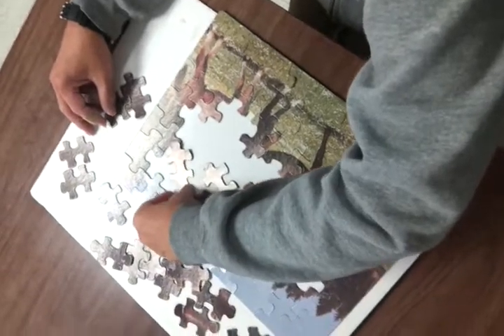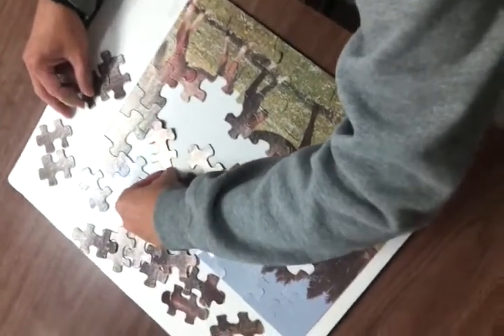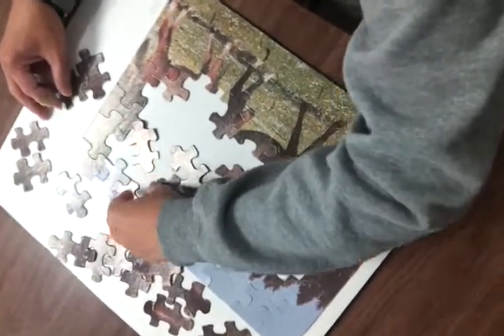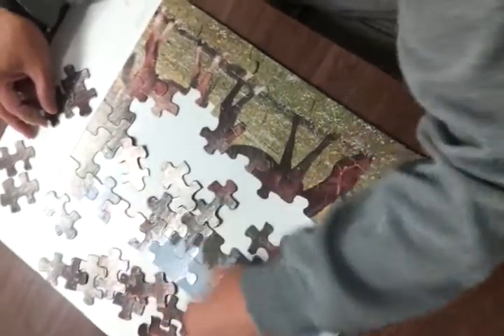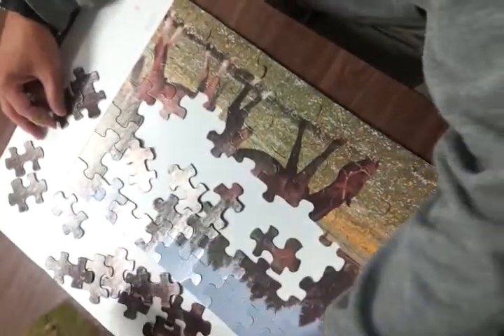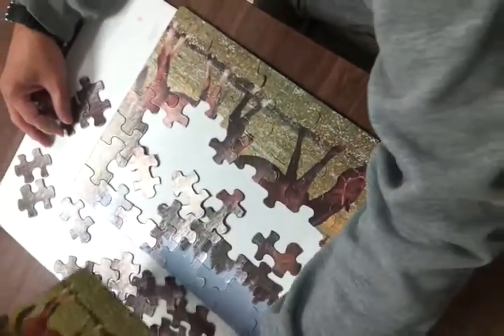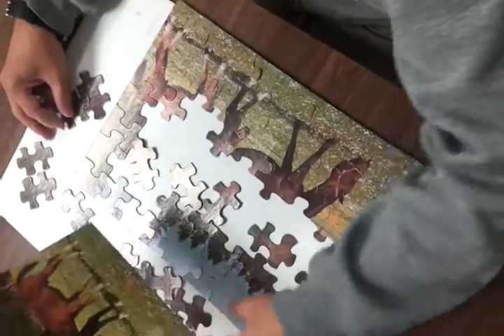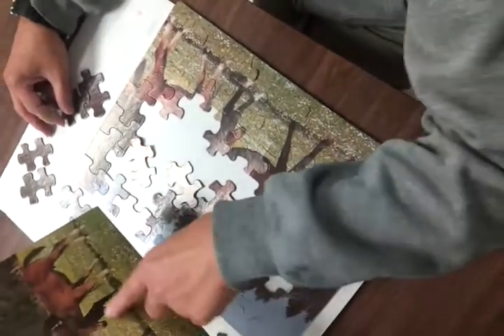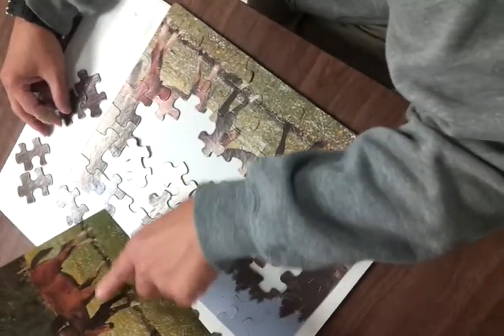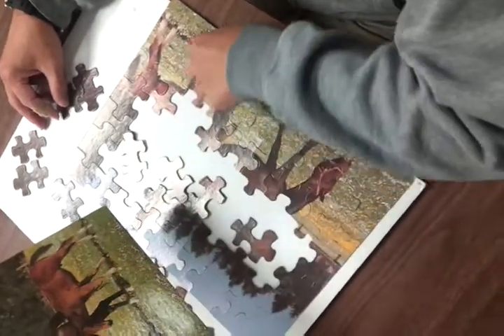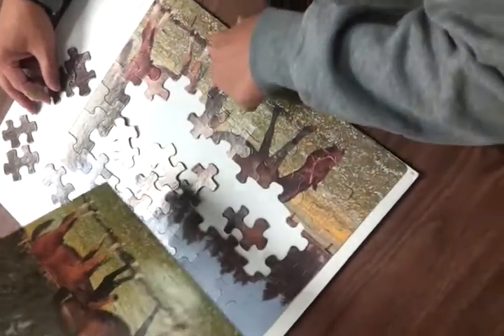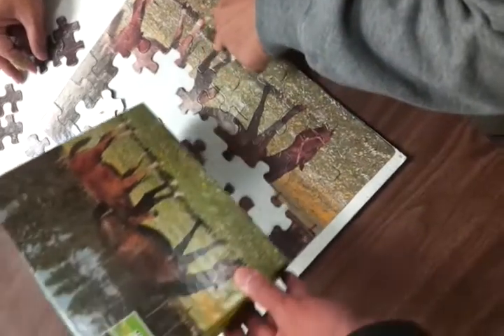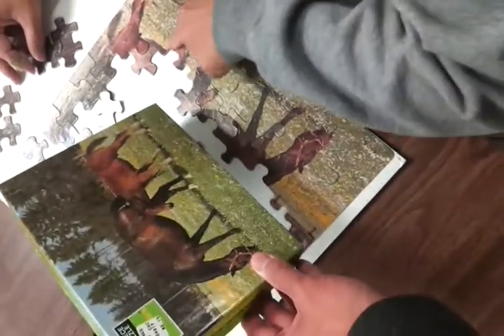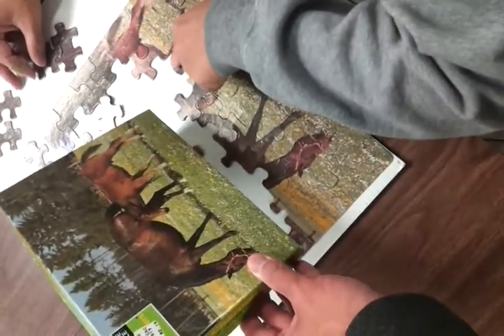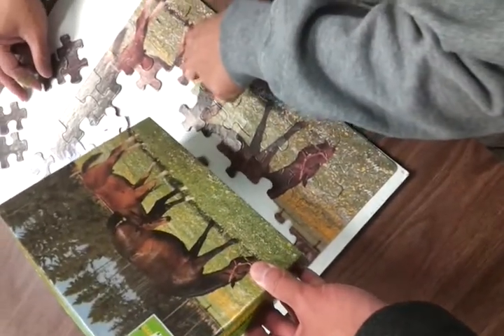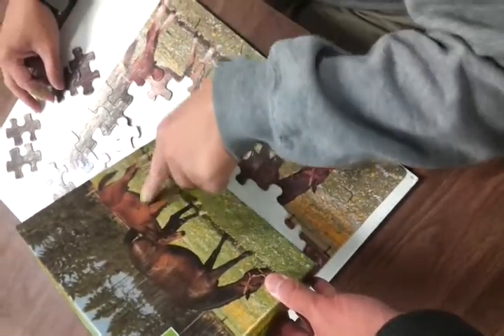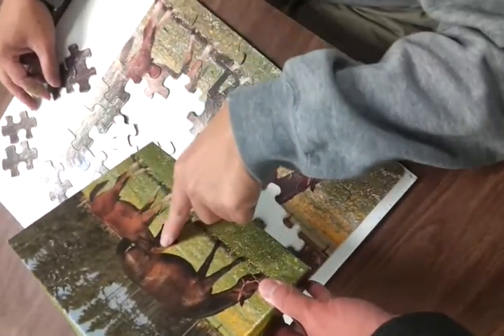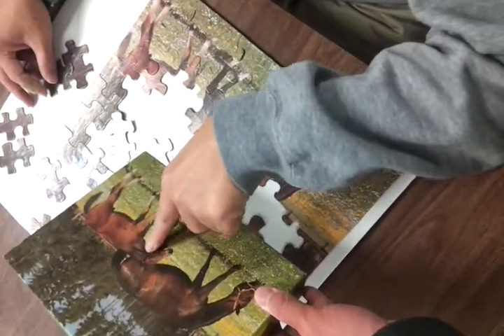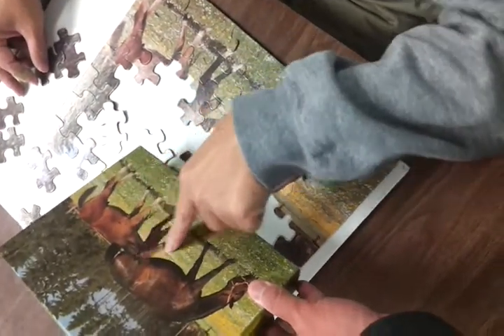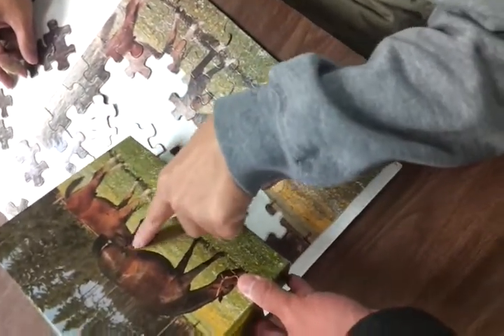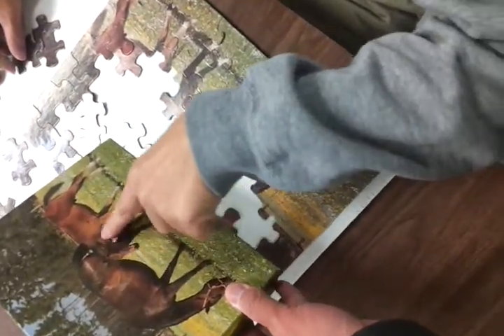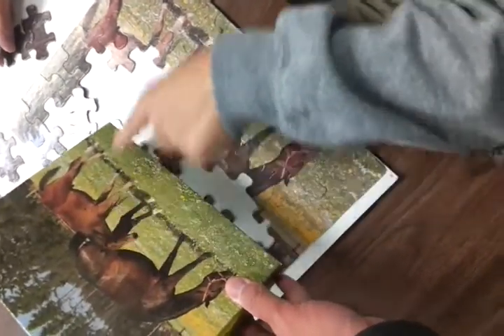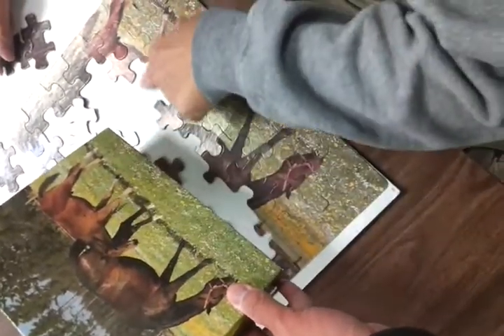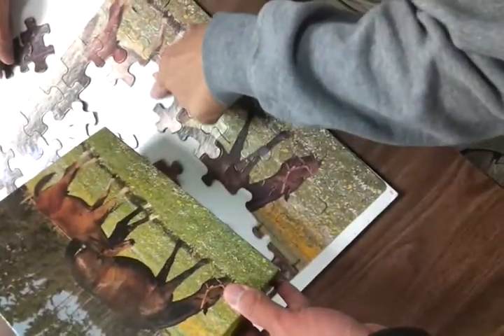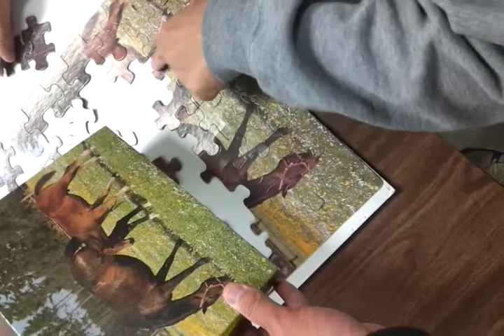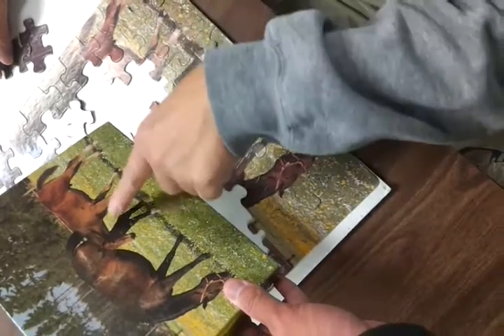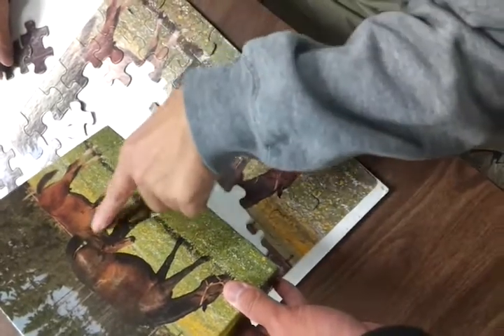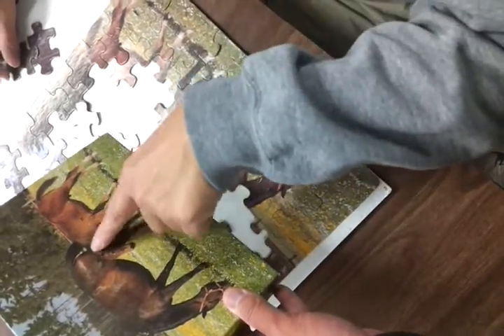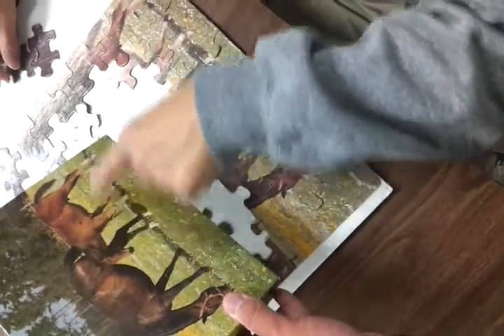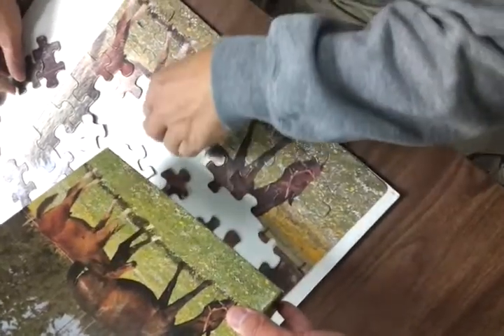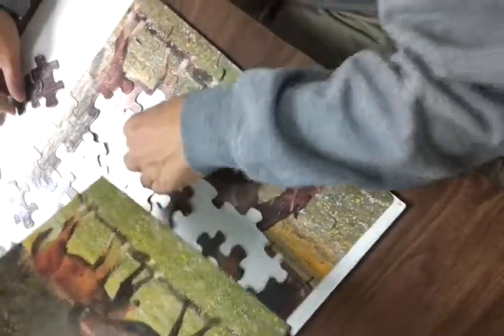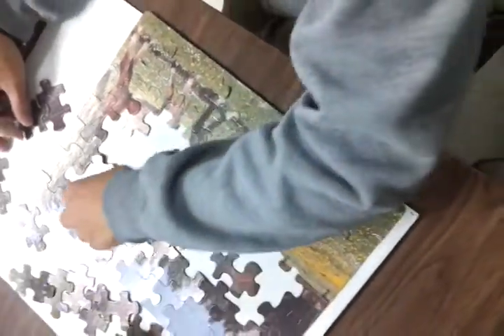Do you remember what you're looking for? No. Which part? So what part of the horse? This part of the horse is... yeah, the thigh, right? So look for, like, the thigh.